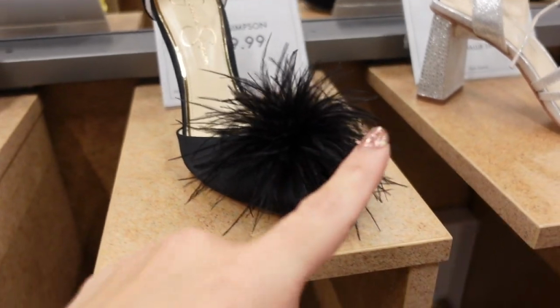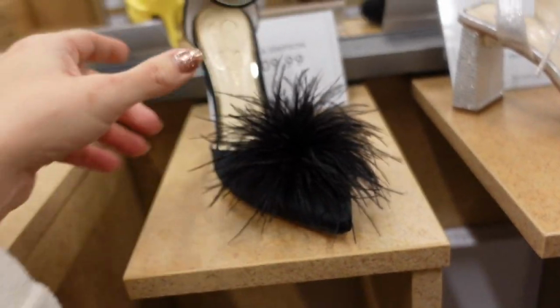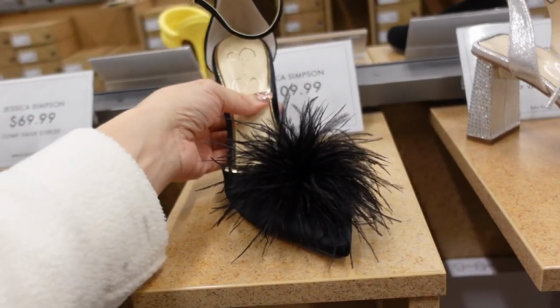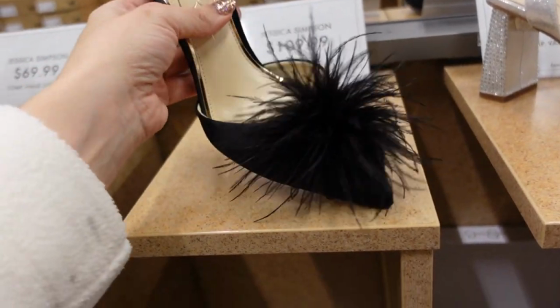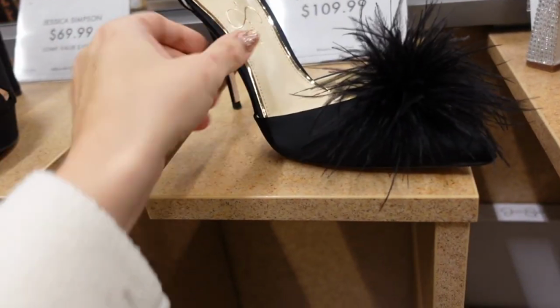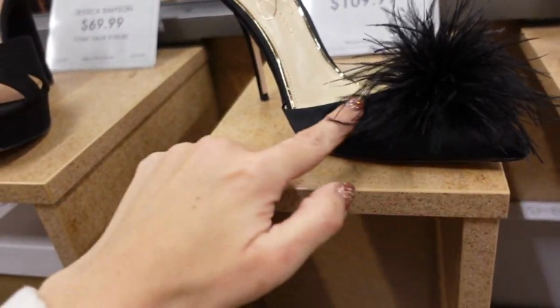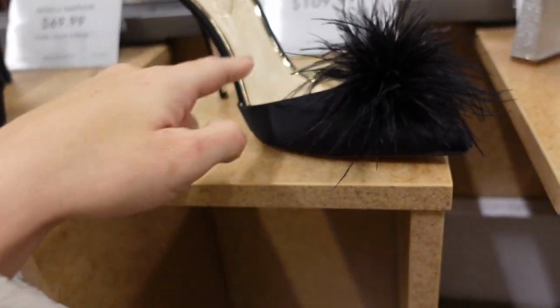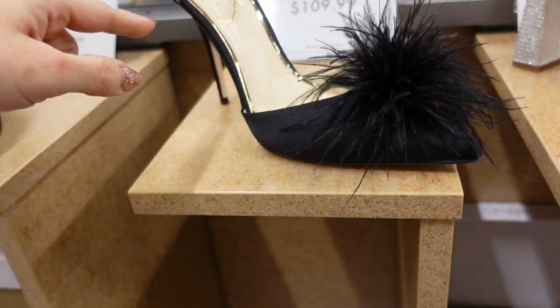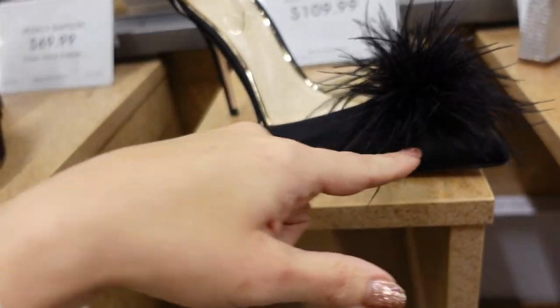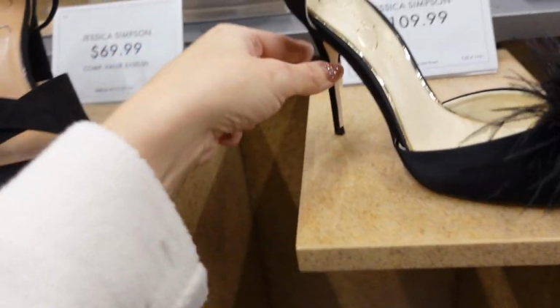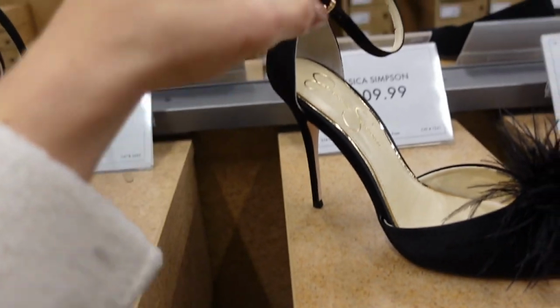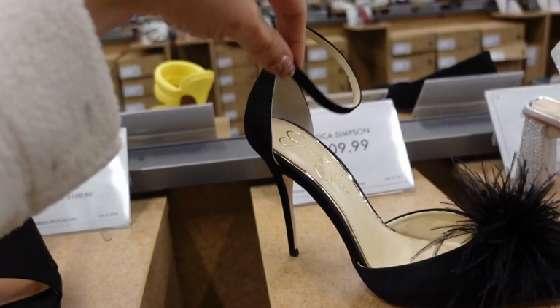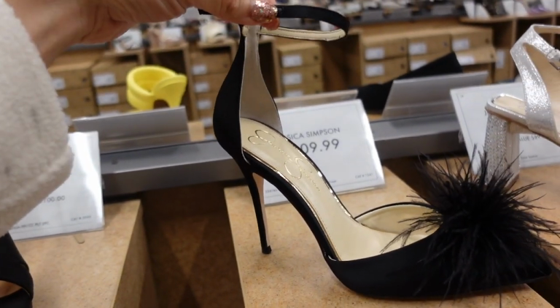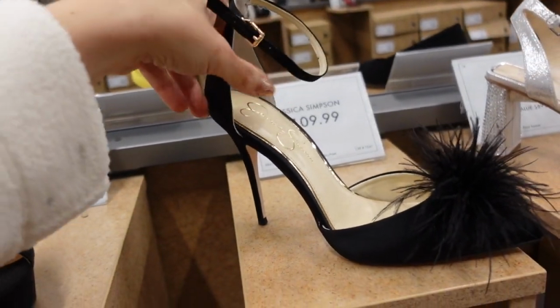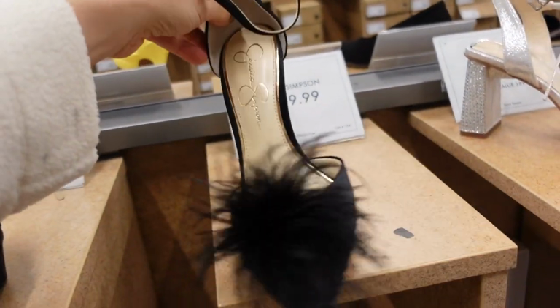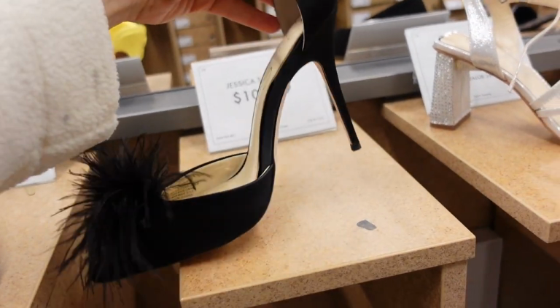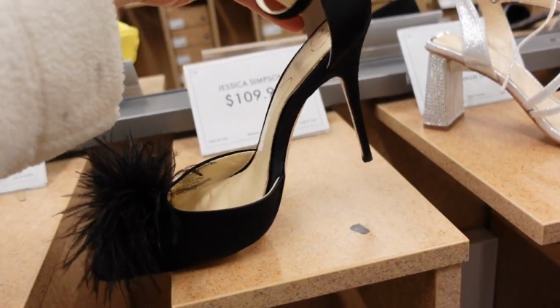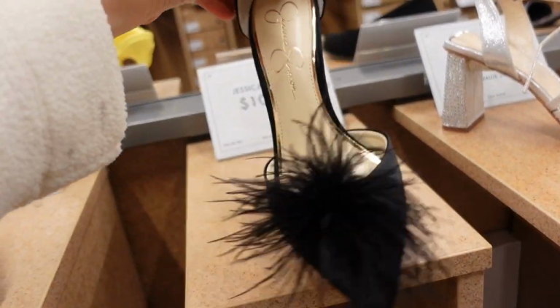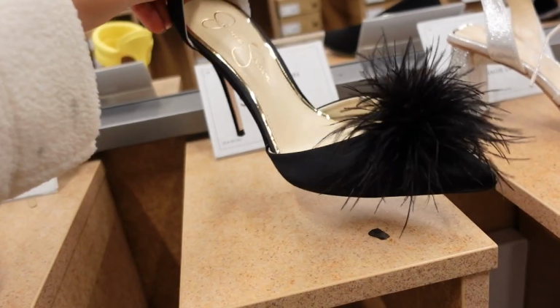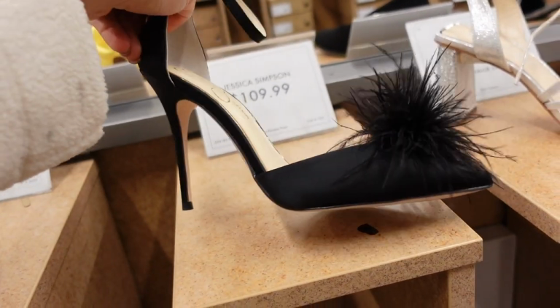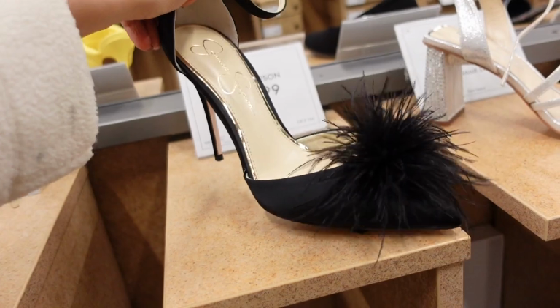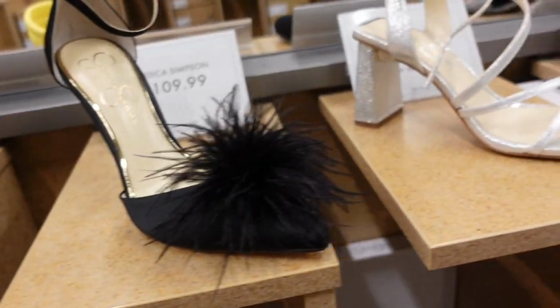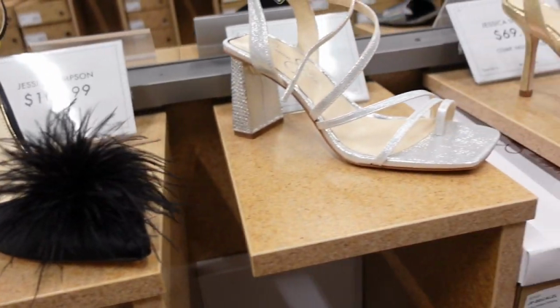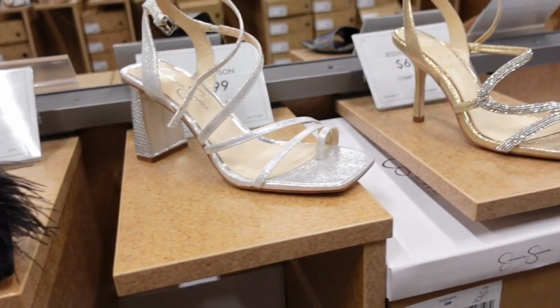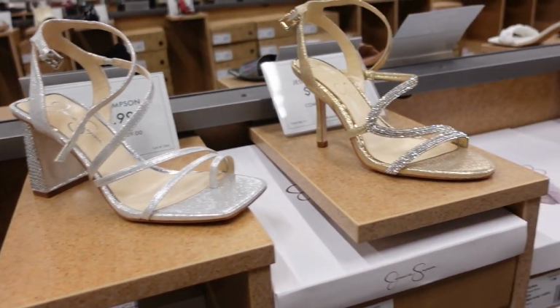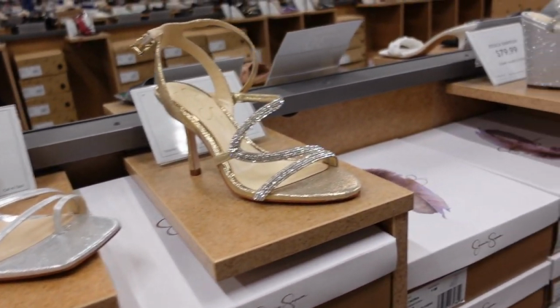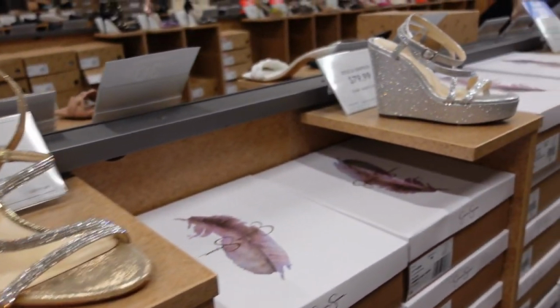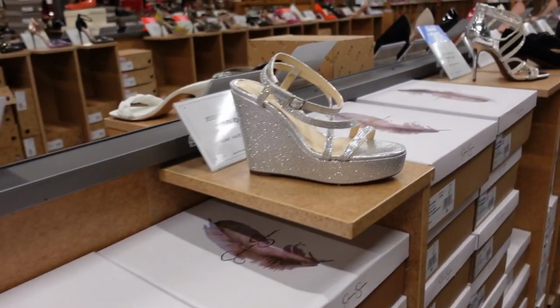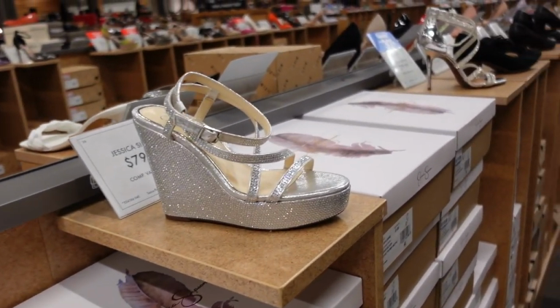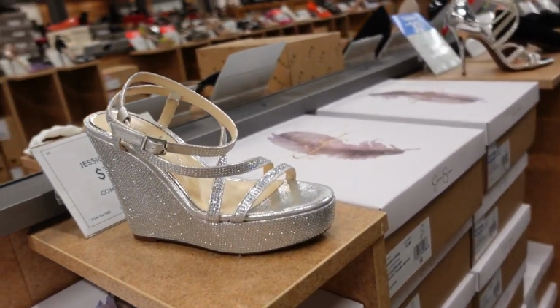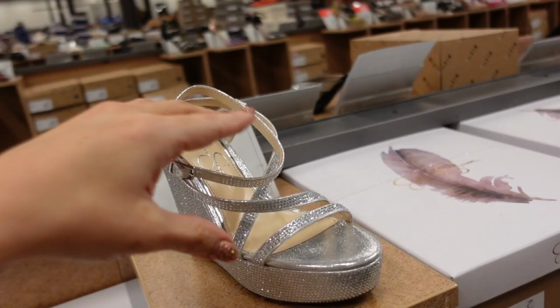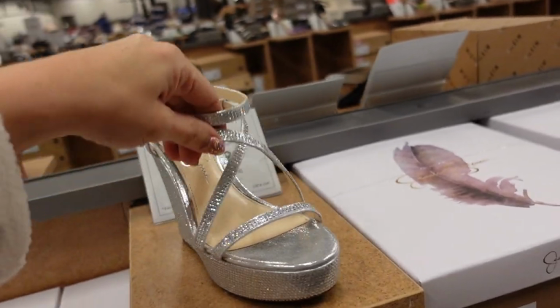New fur-trimmed pump from Jessica Simpson — pointed toe, sled heel in the back with buckle detail around the ankle. These are $109.99. Thank you so much for watching — comment on the video, give it a thumbs up if you liked it, and don't forget to subscribe! Bye!